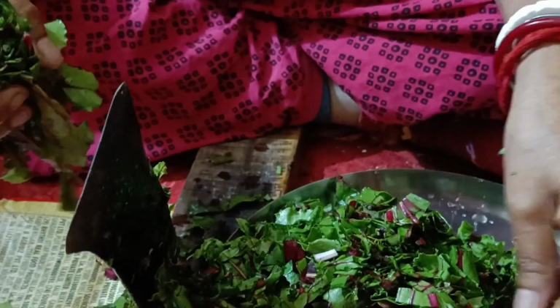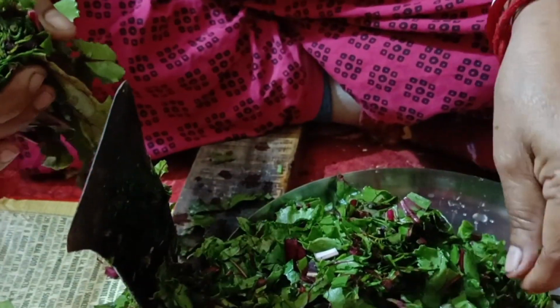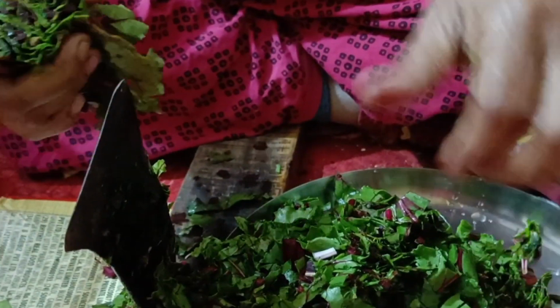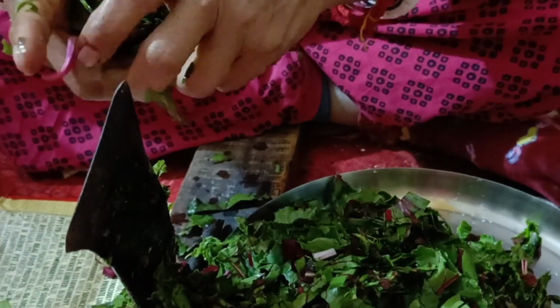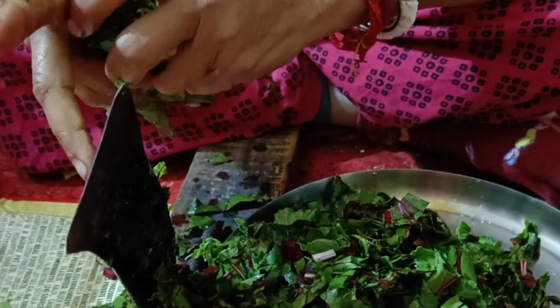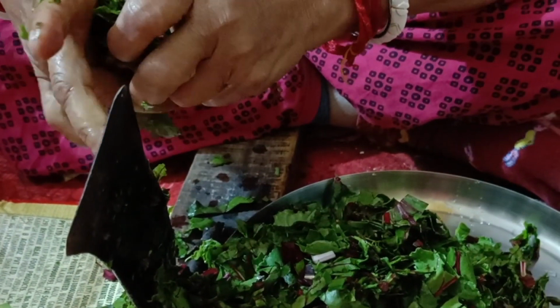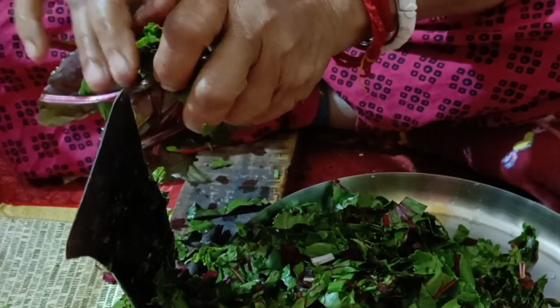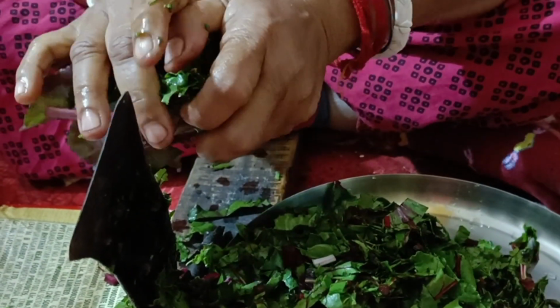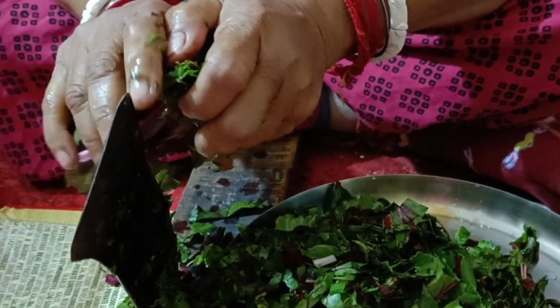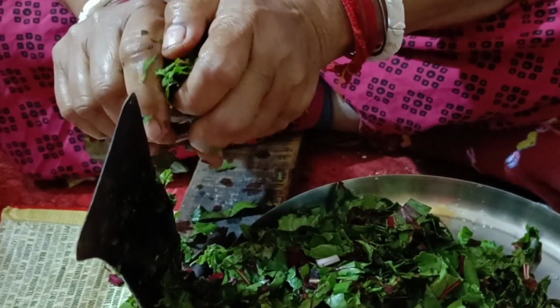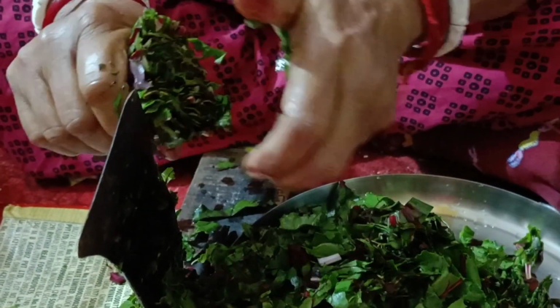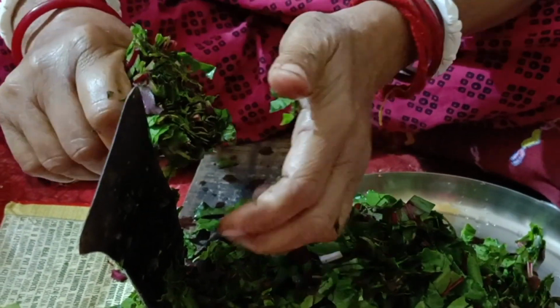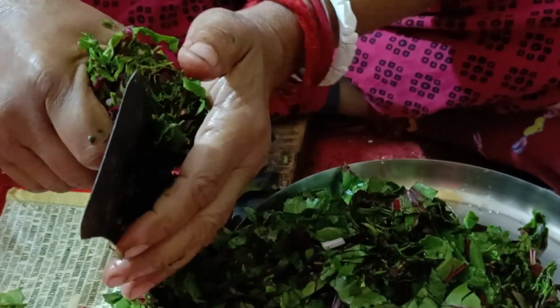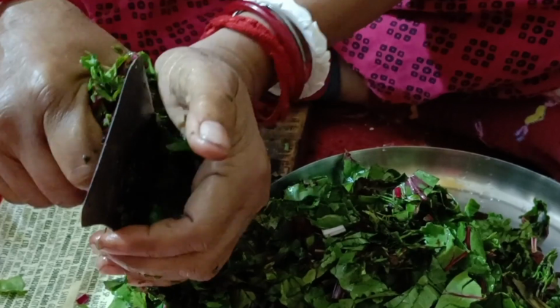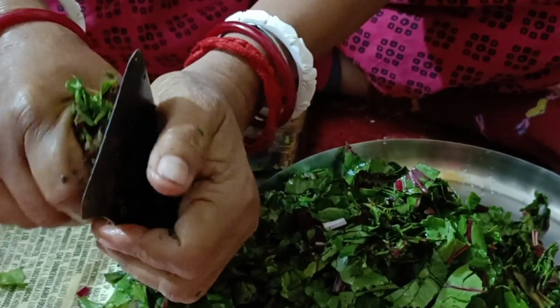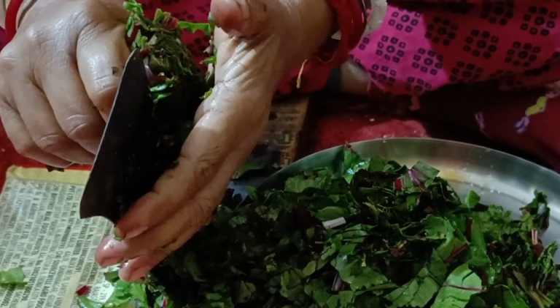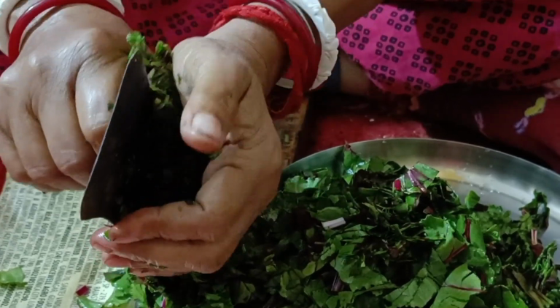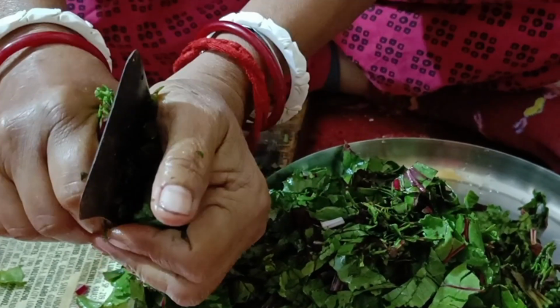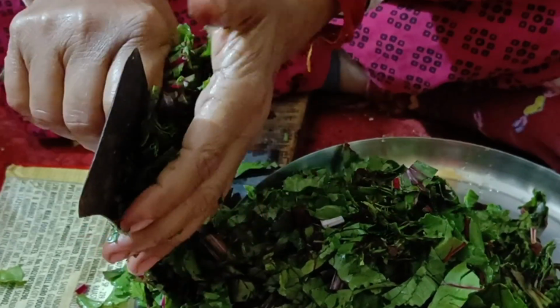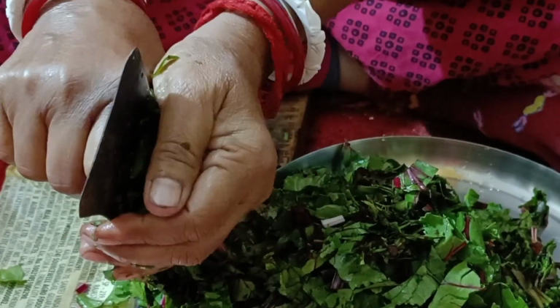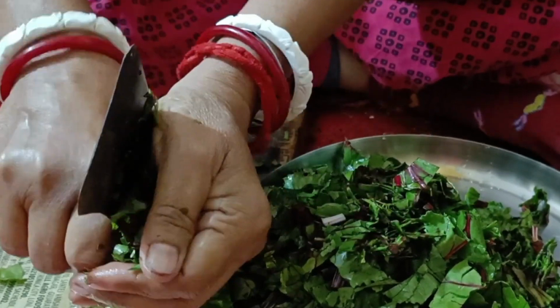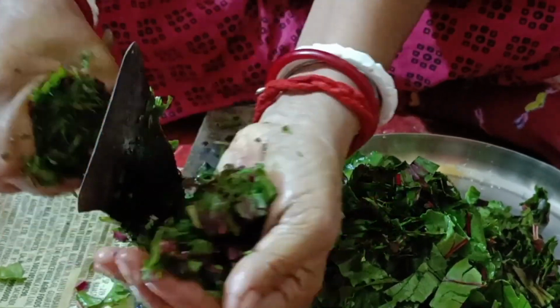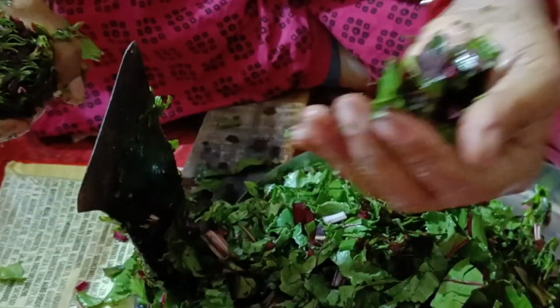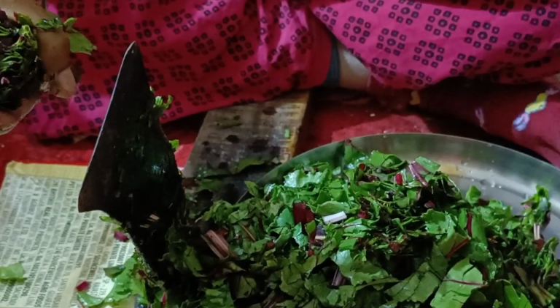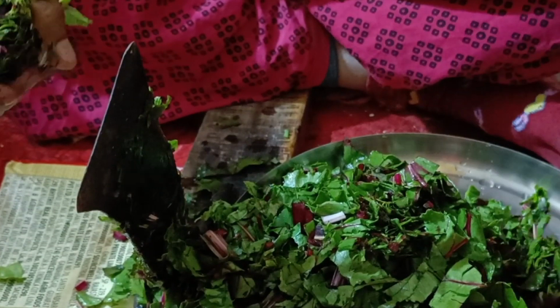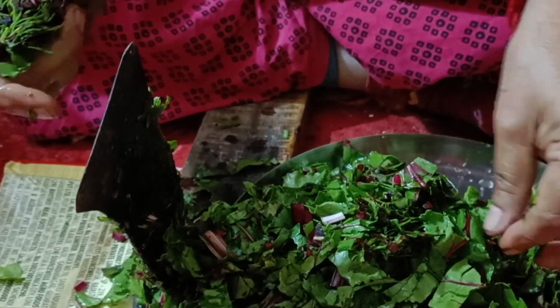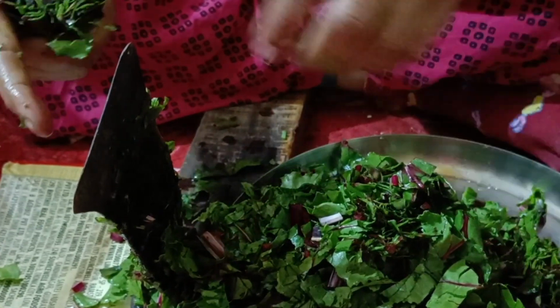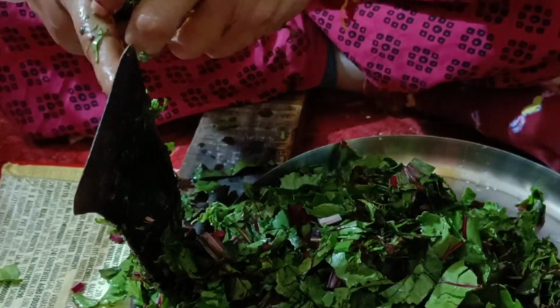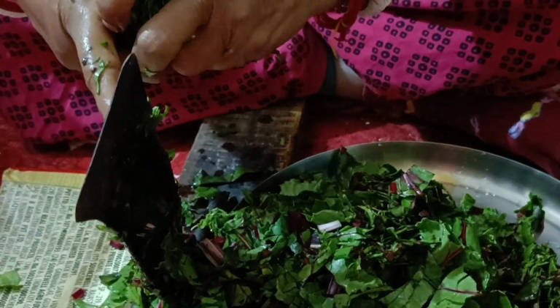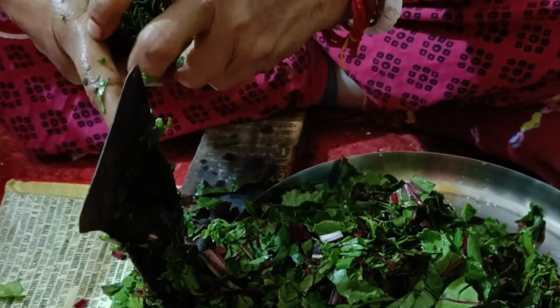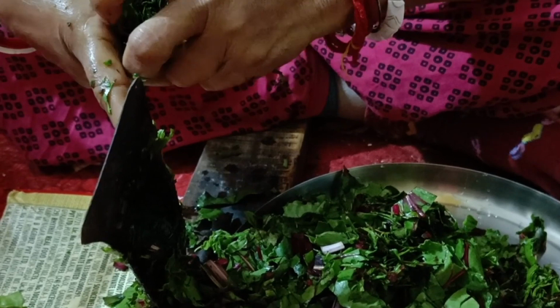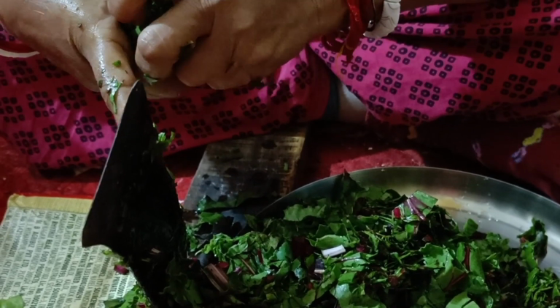They also contain iron, potassium, and magnesium. So friends, what are you thinking? Don't leave the beetroot leaves behind anymore — they are full of nutrition even if you are watching your calories.